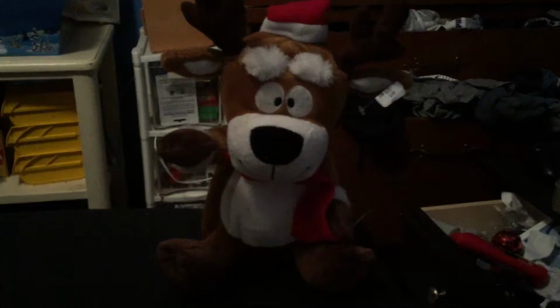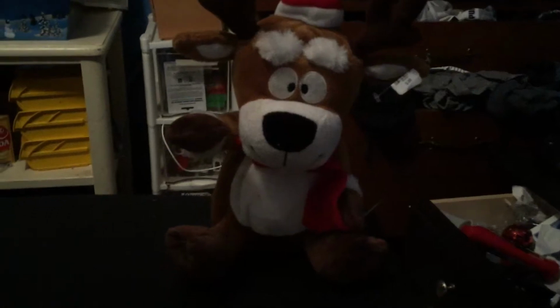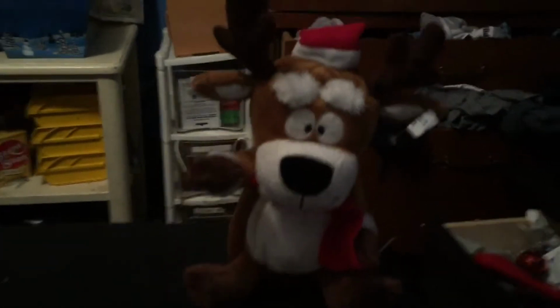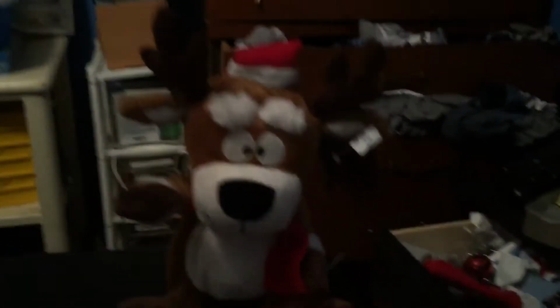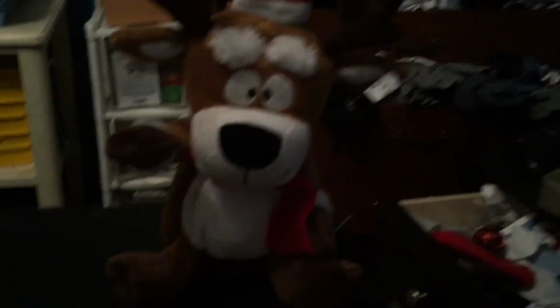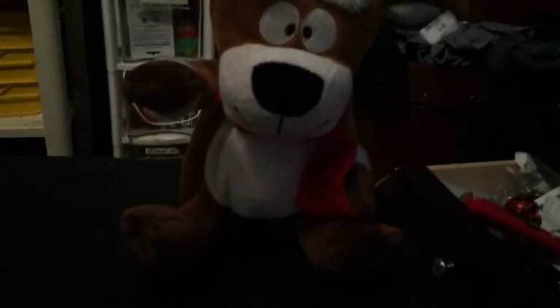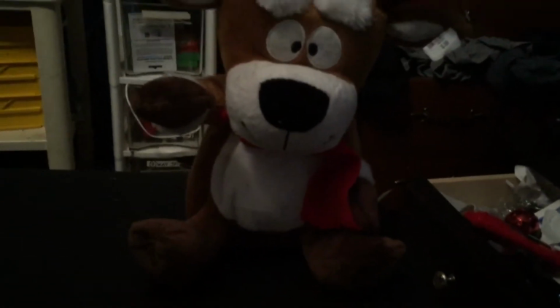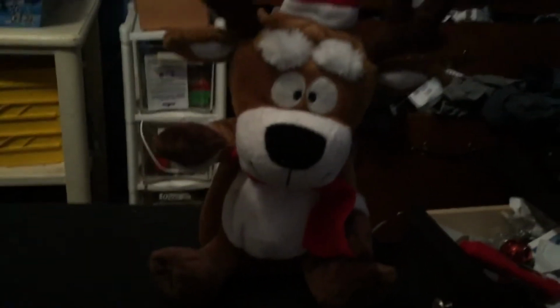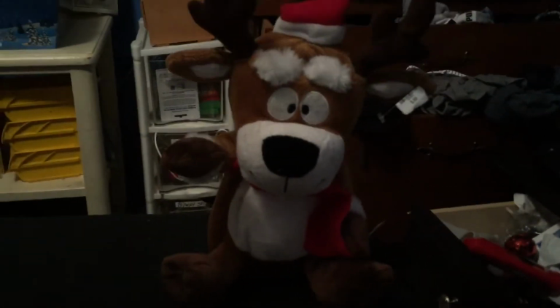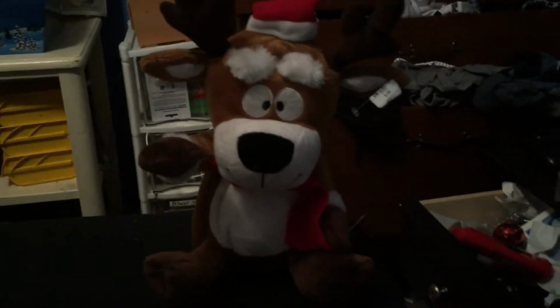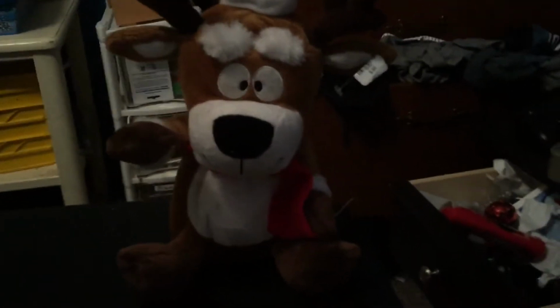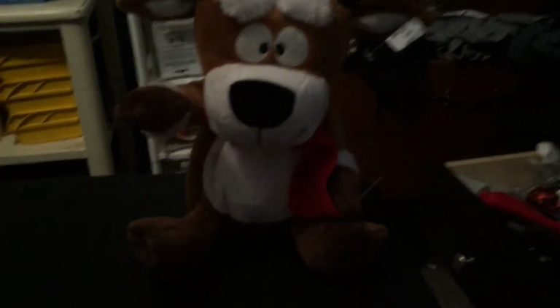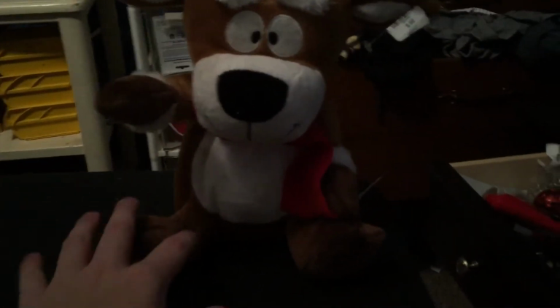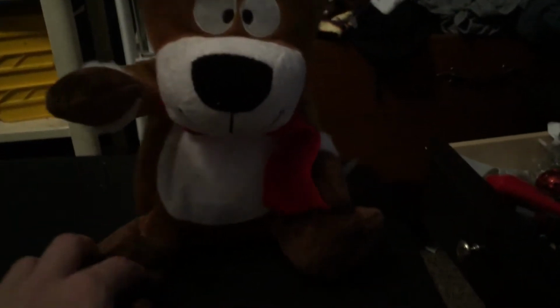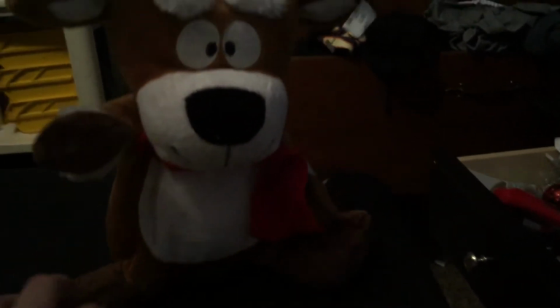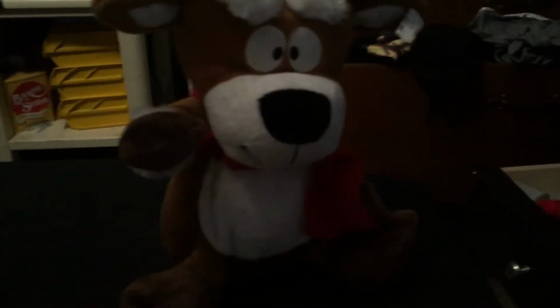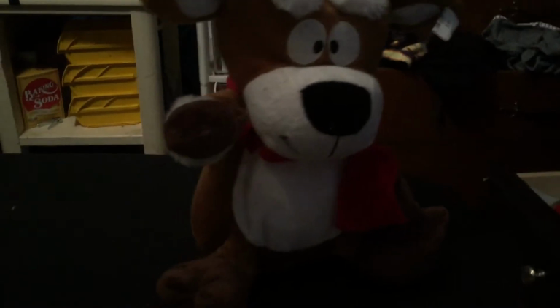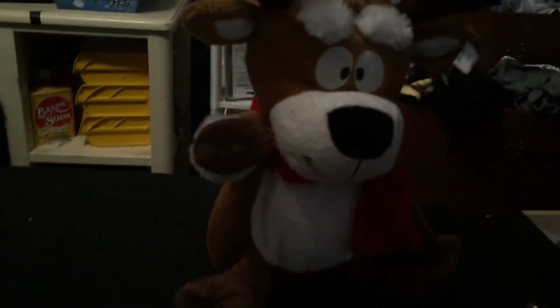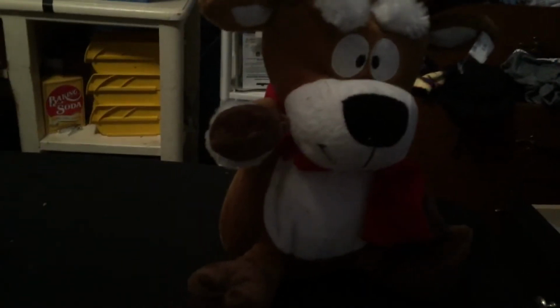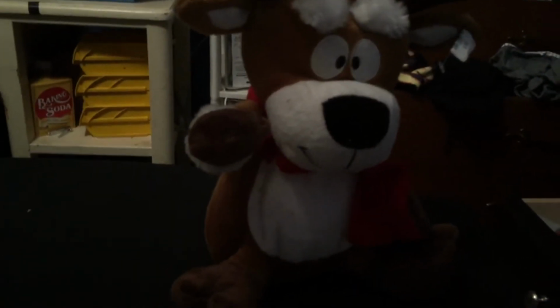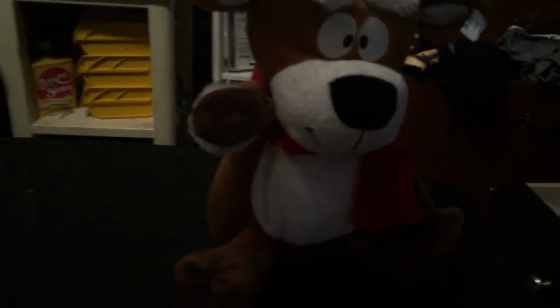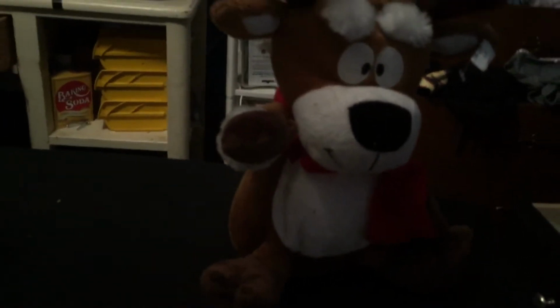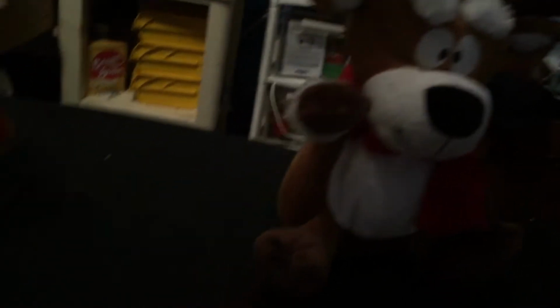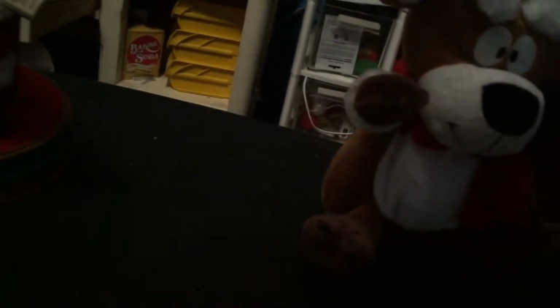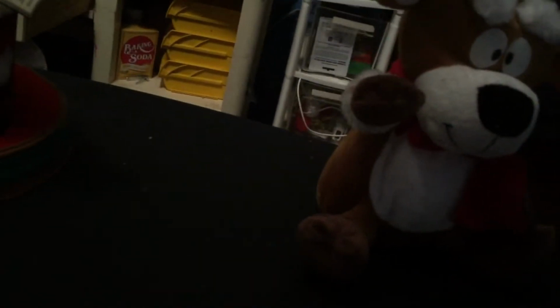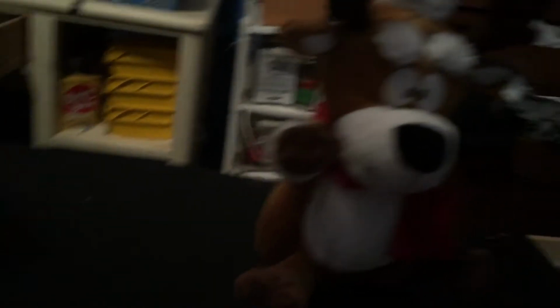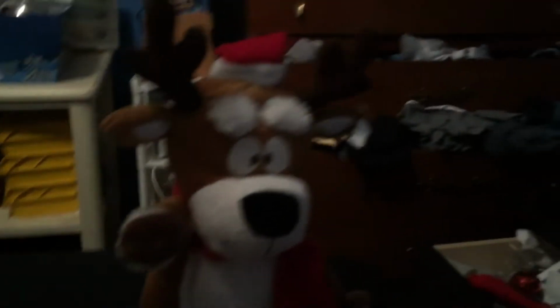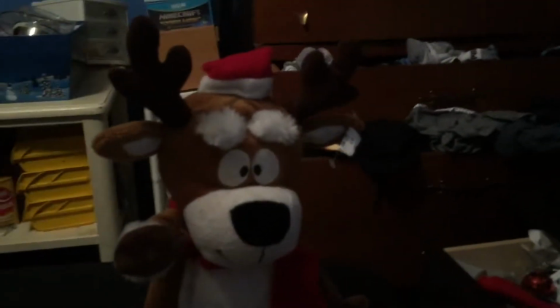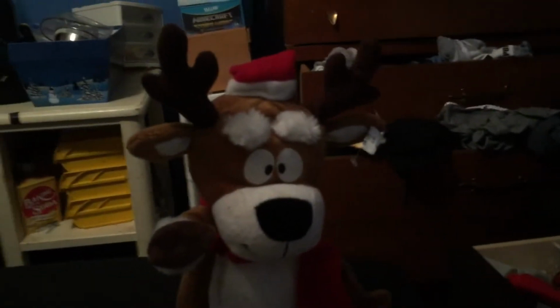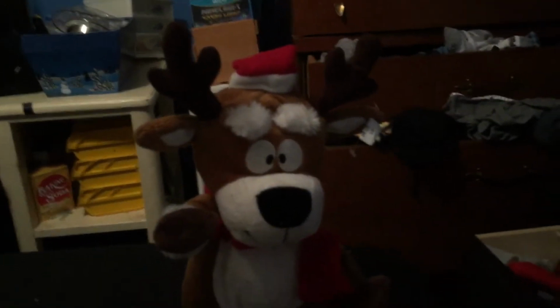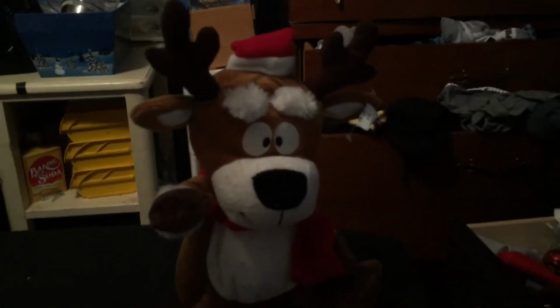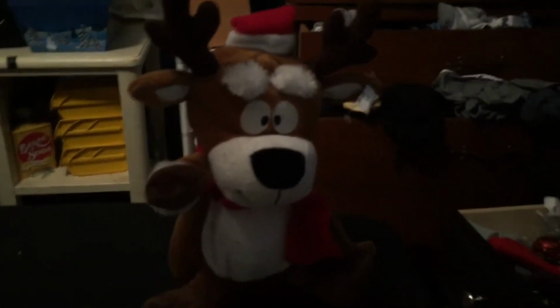Hey guys, how are we going? Back with another video, and today I'm doing a review of the Jimmy Animated Expressions of Joy Reindeer.